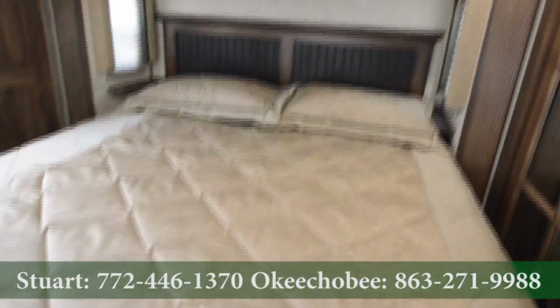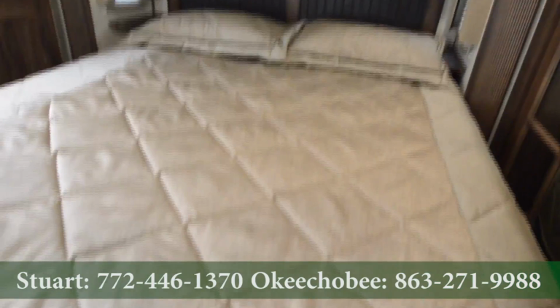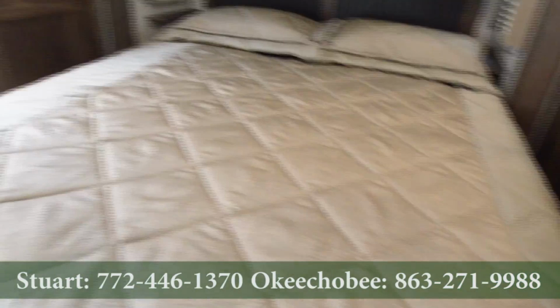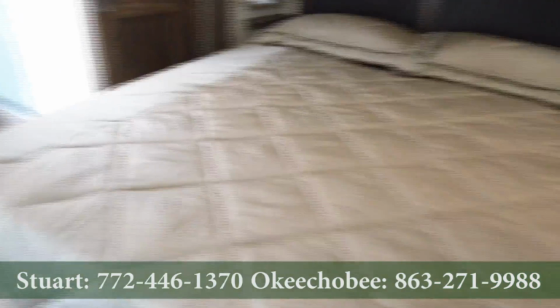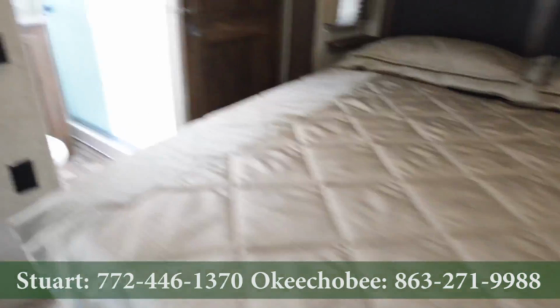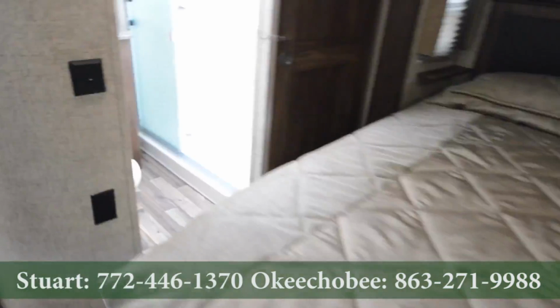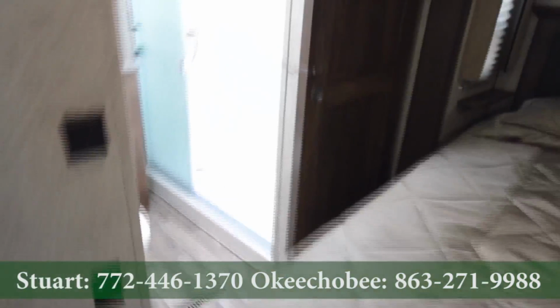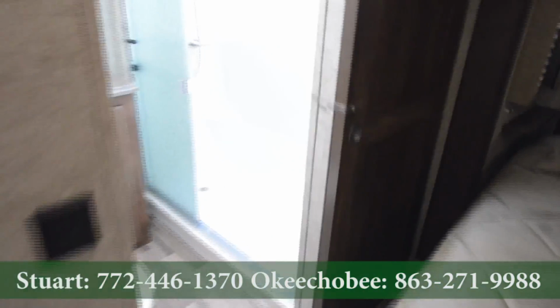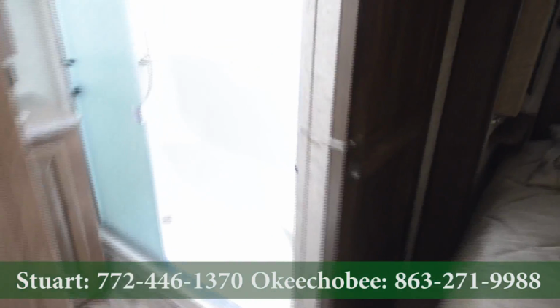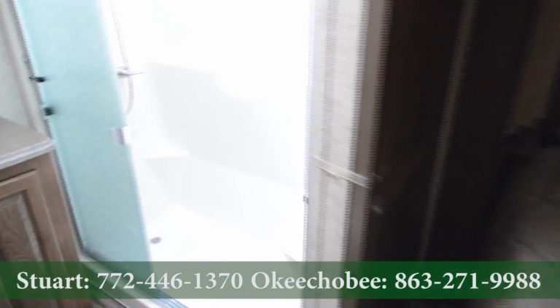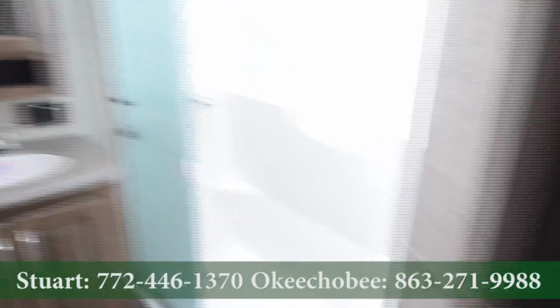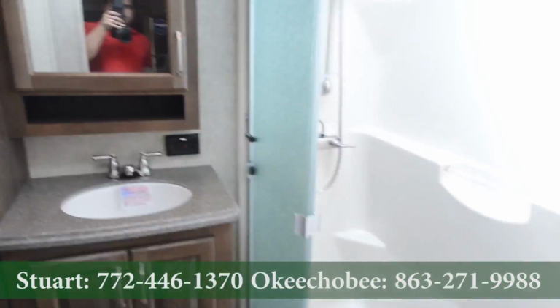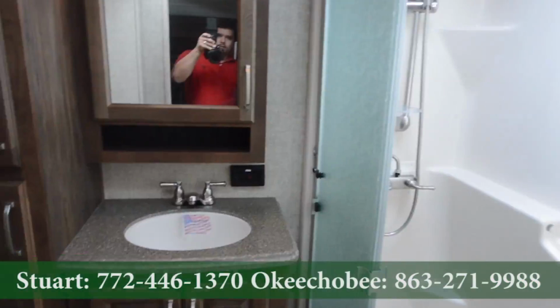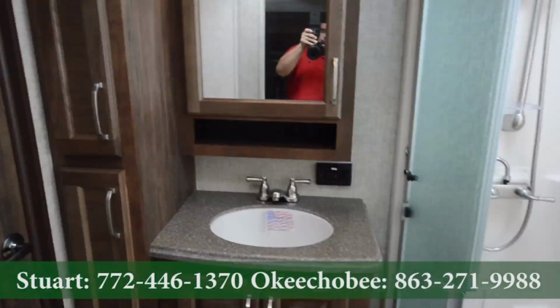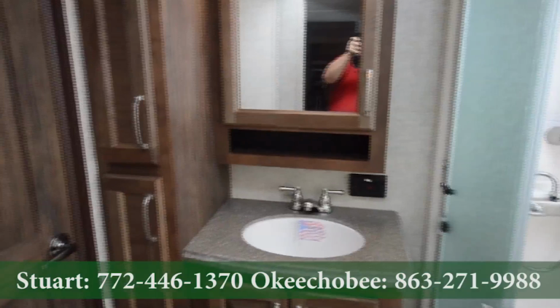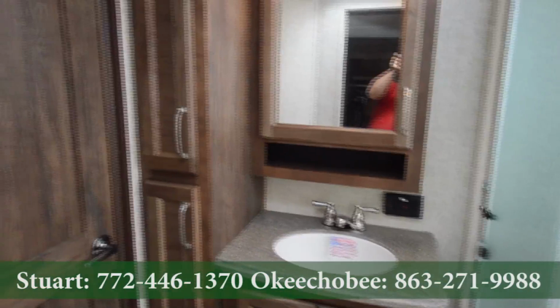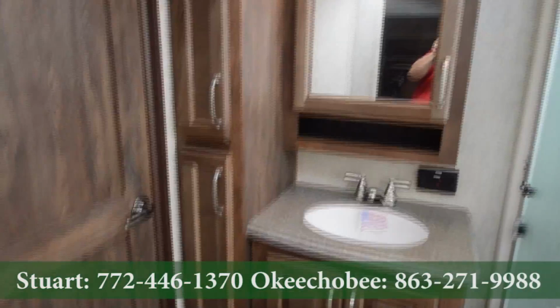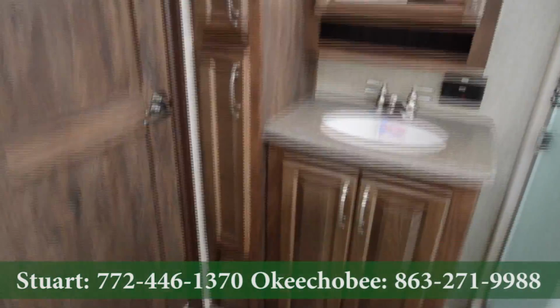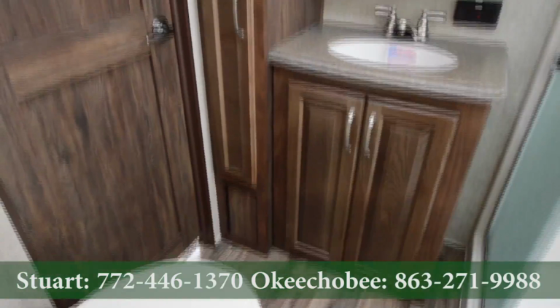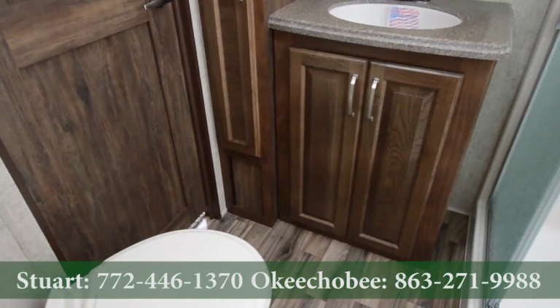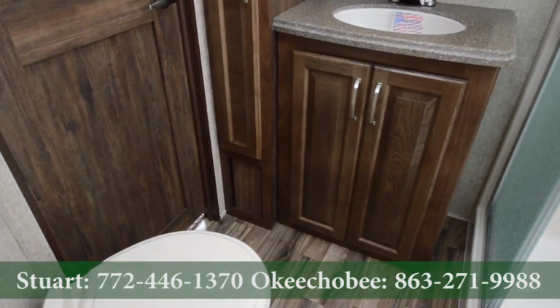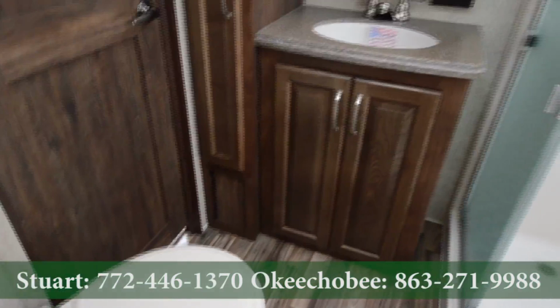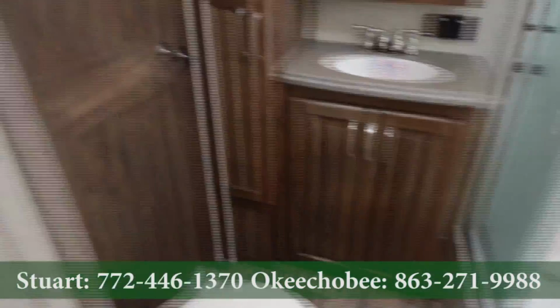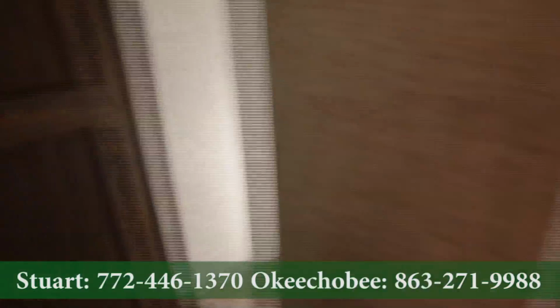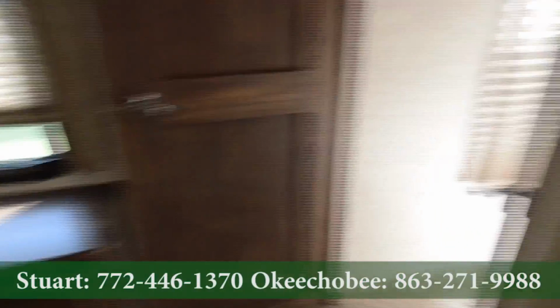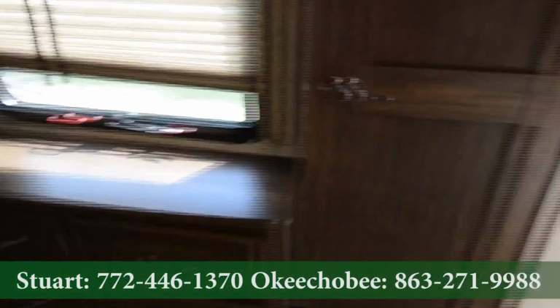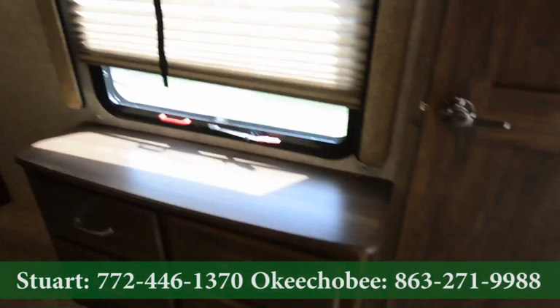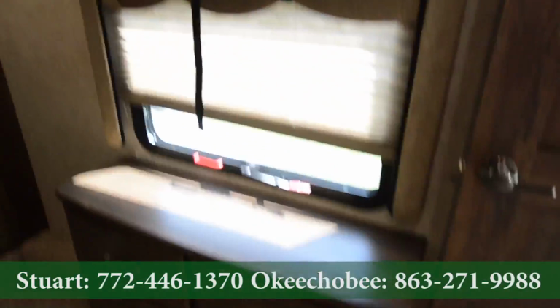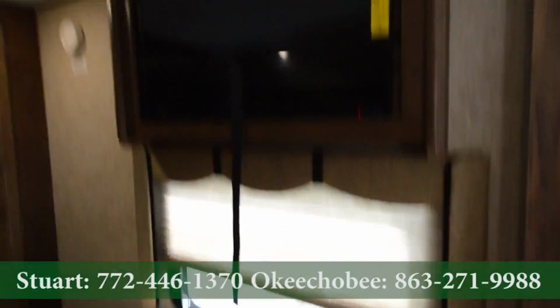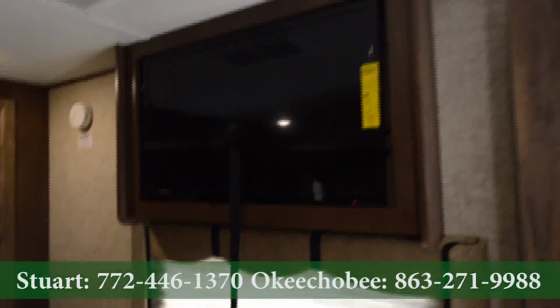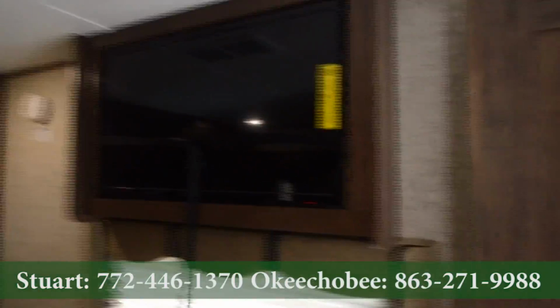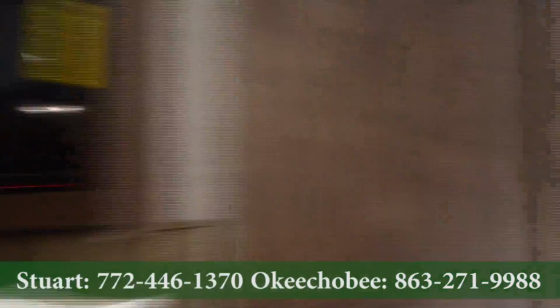Nice, big, comfortable bed. In here we have a king-size shower. Nice bathroom amenities. Of course, flat screen TV in the bedroom.